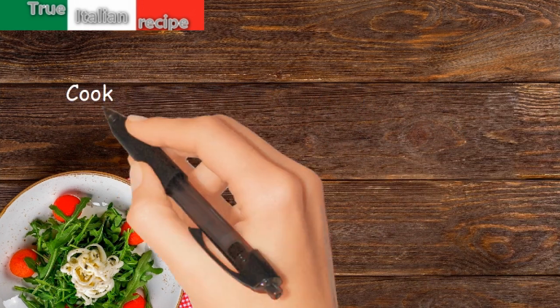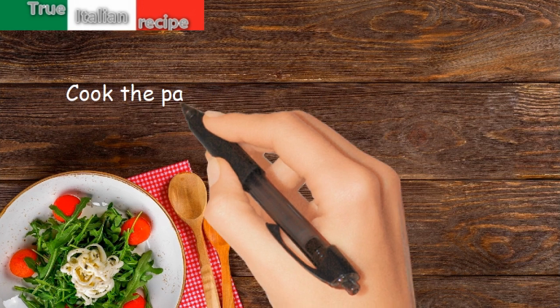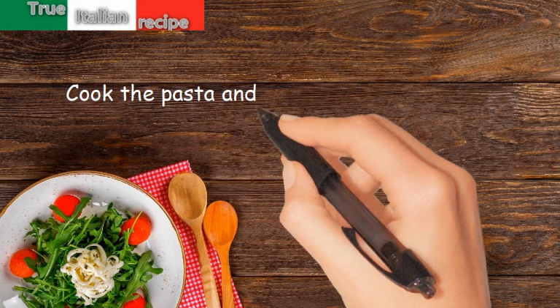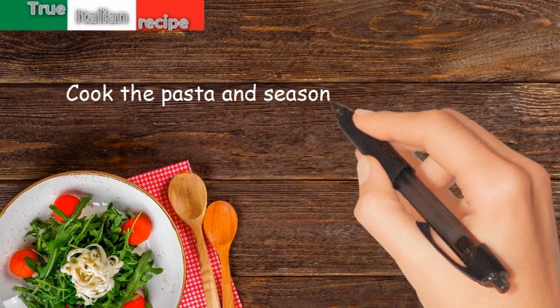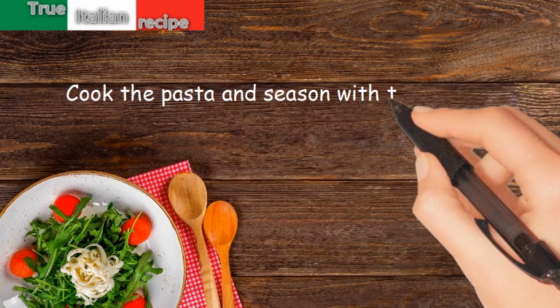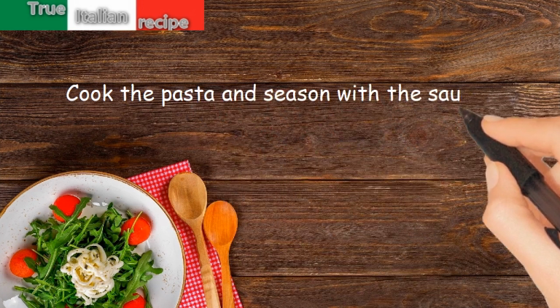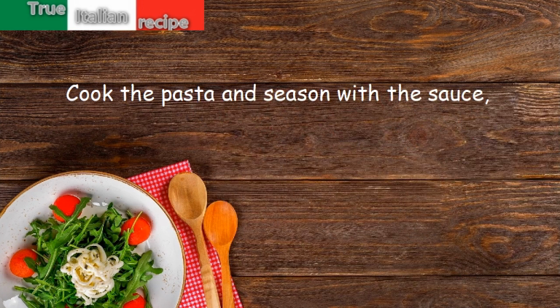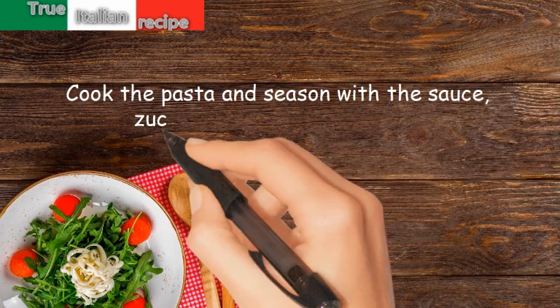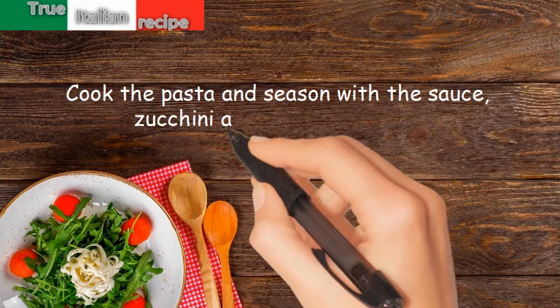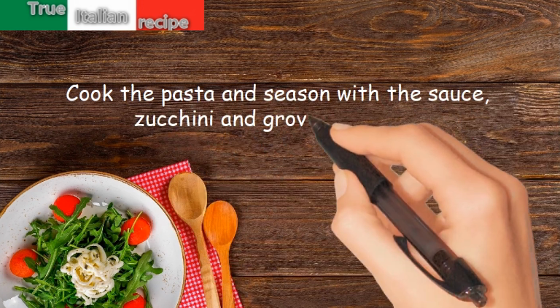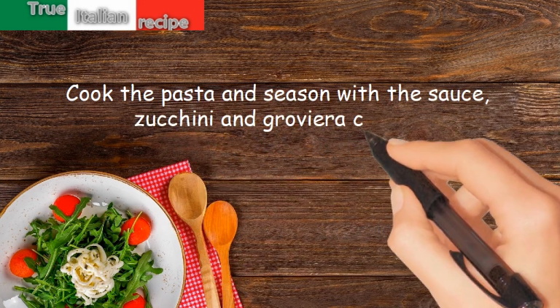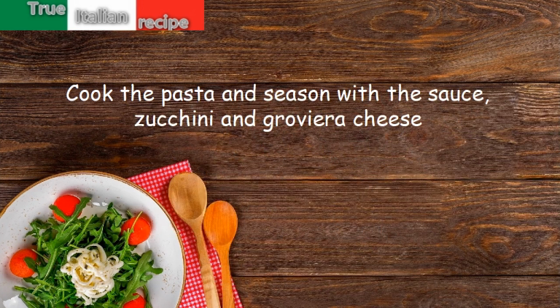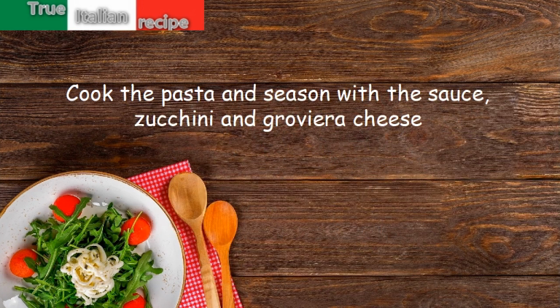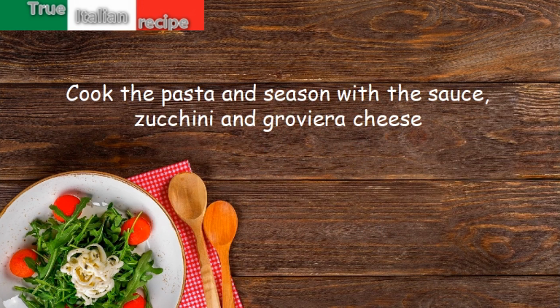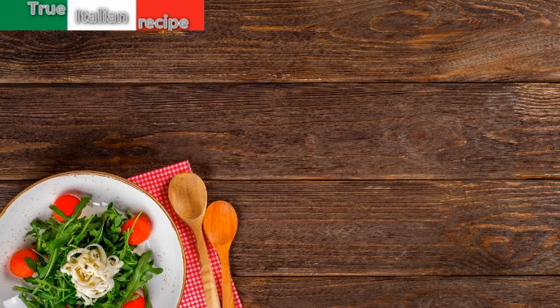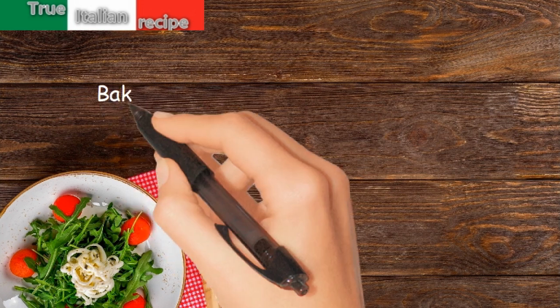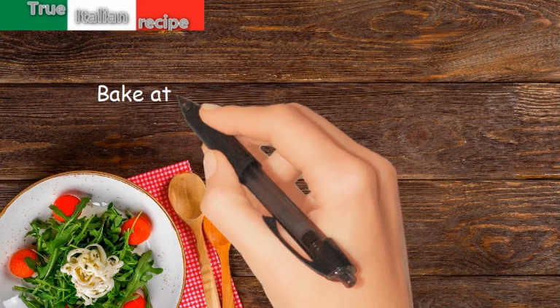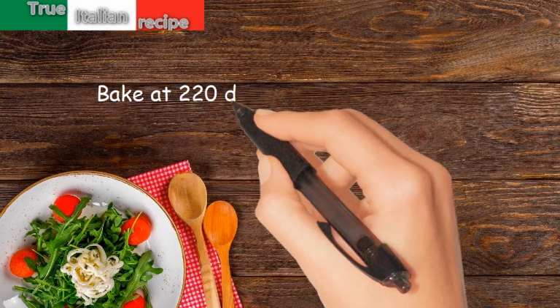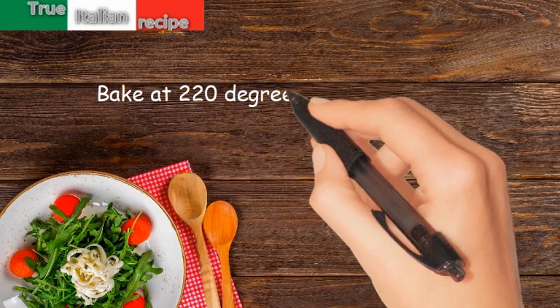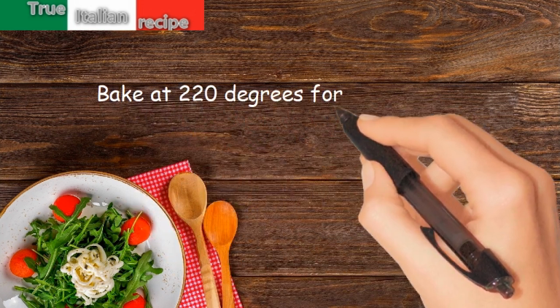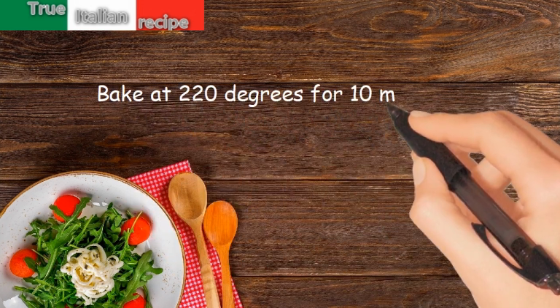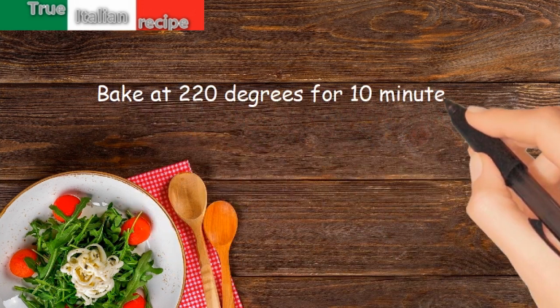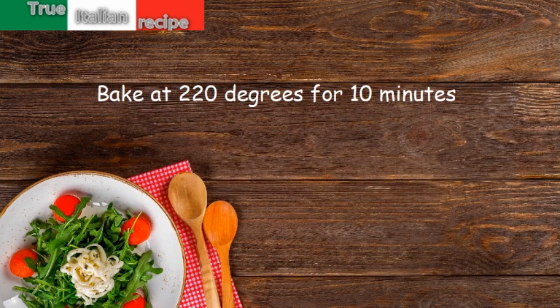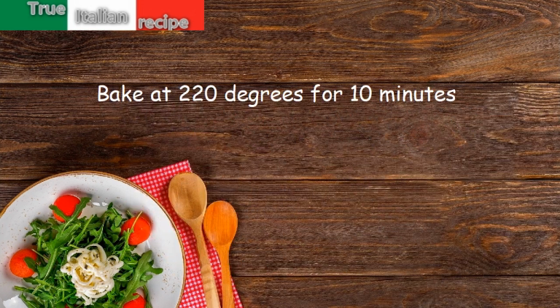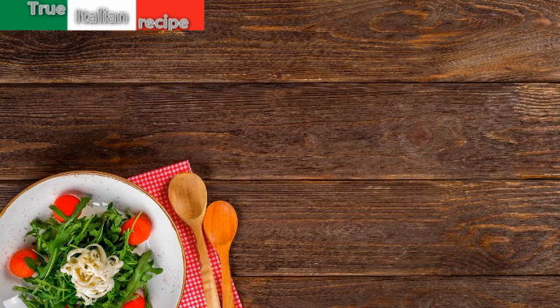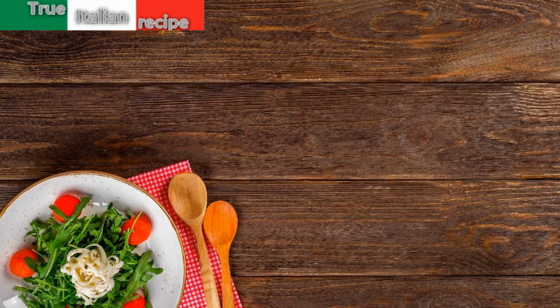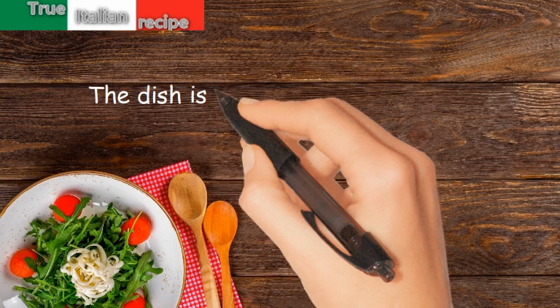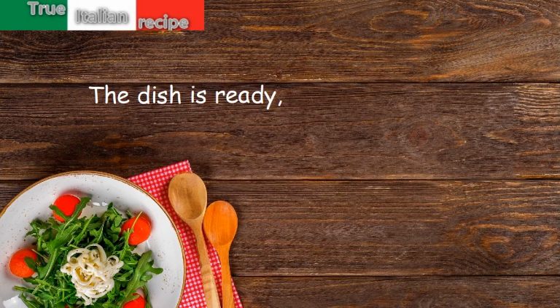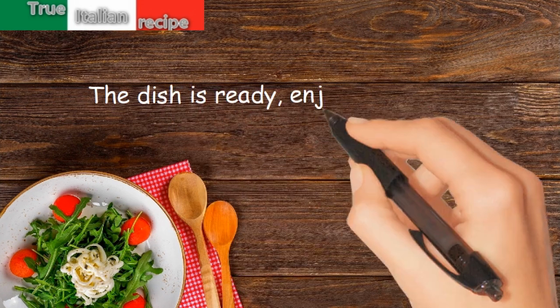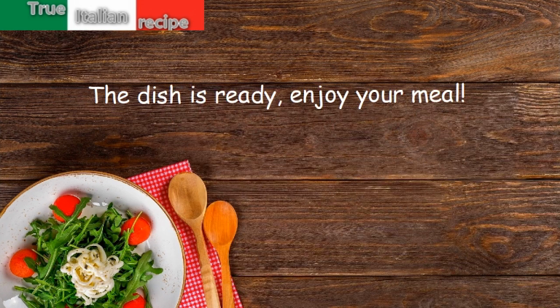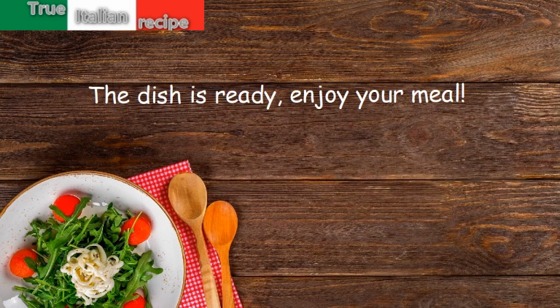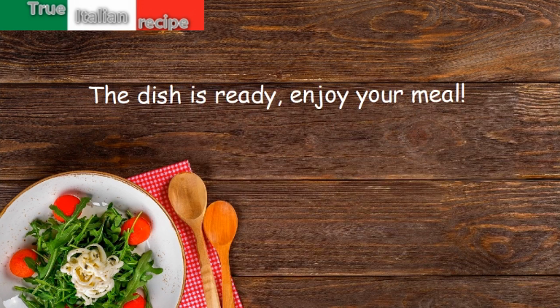Cook the pasta and season with the sauce, zucchini, and gruyère cheese. Bake at 220 degrees for 10 minutes. The dish is ready — enjoy your meal!